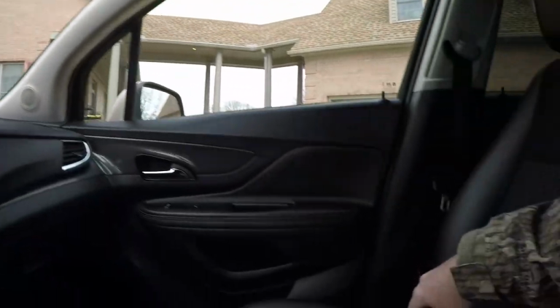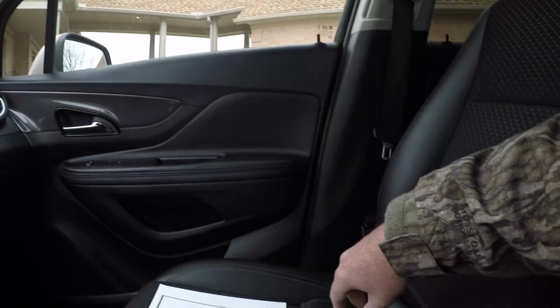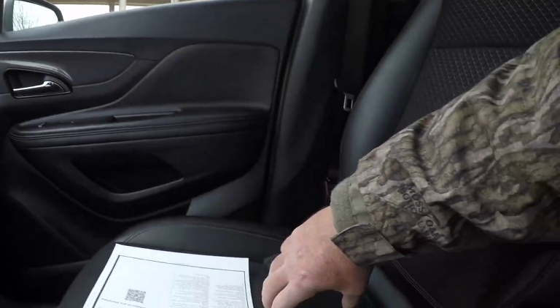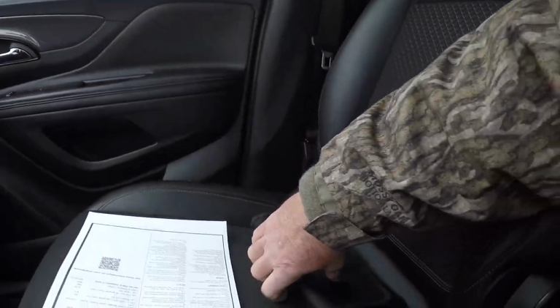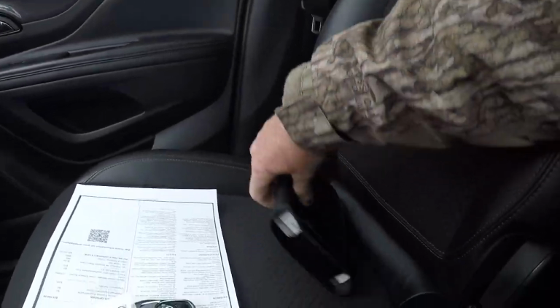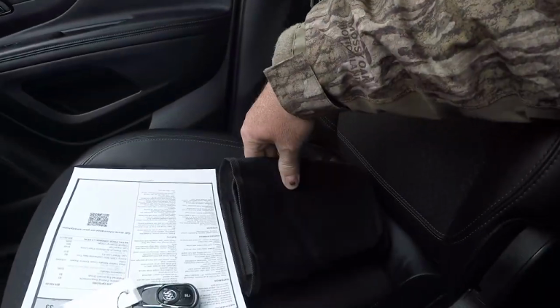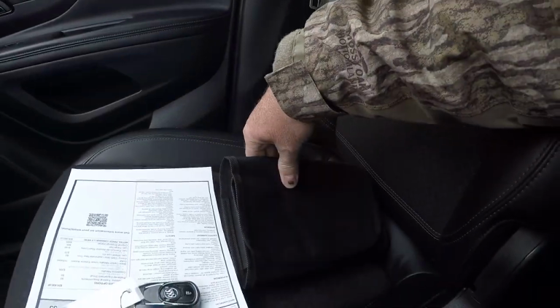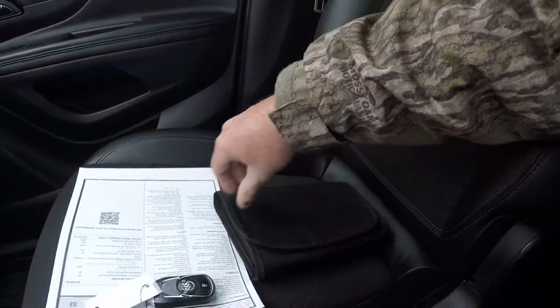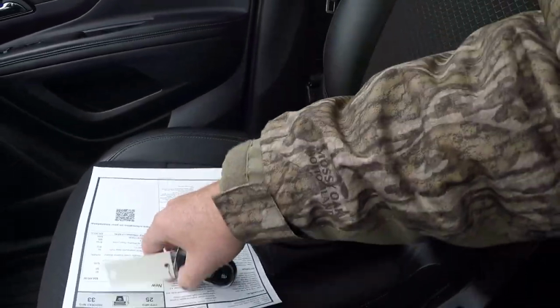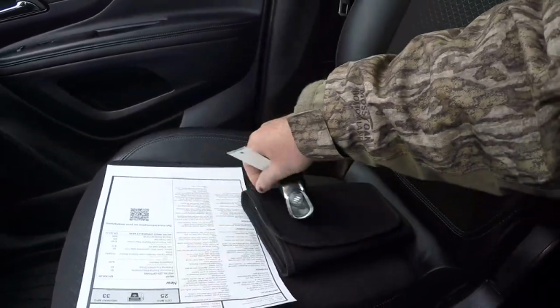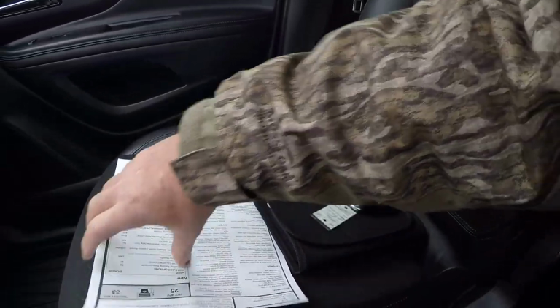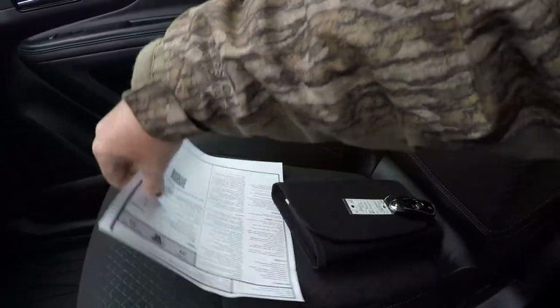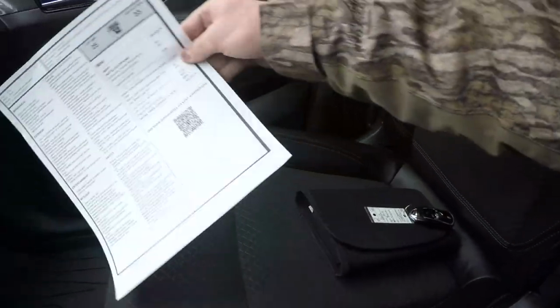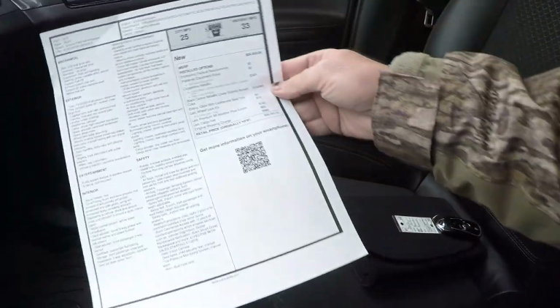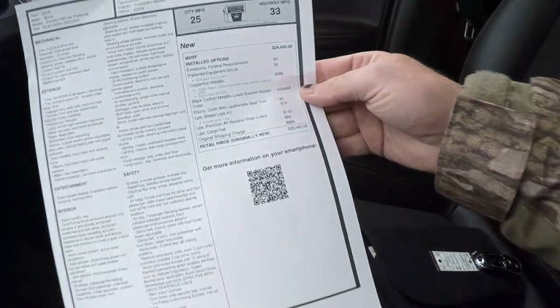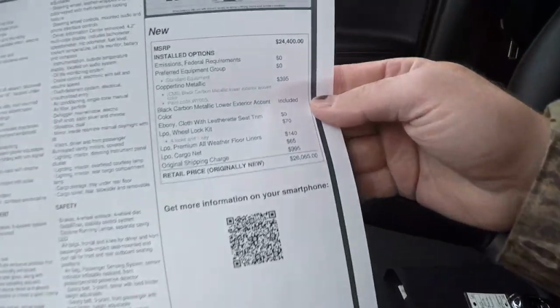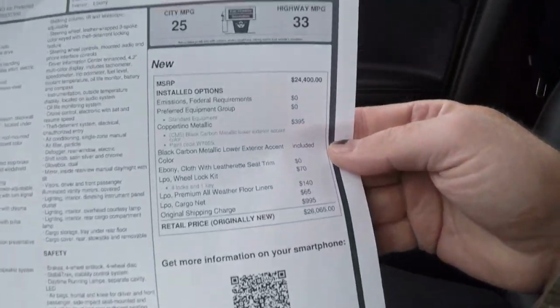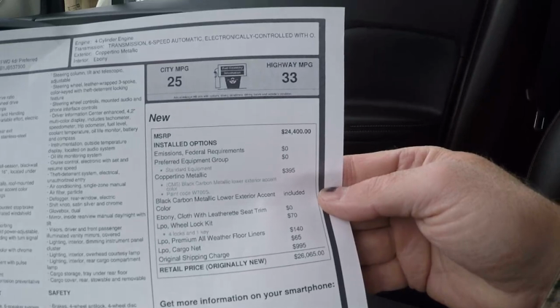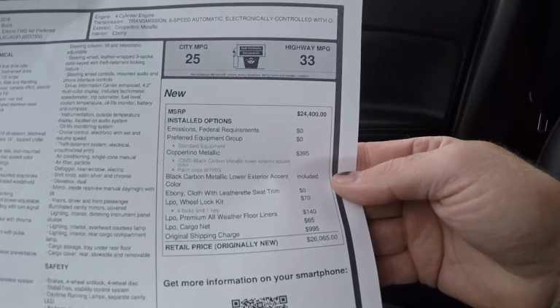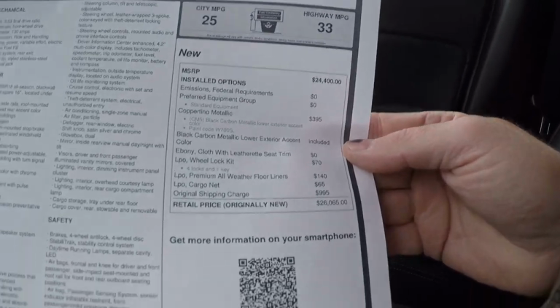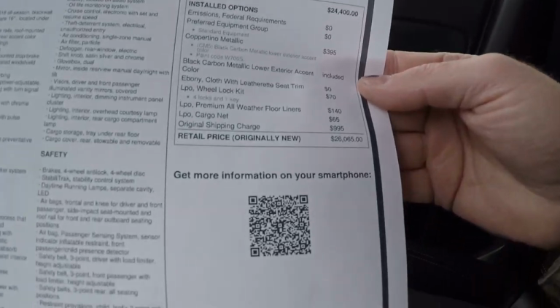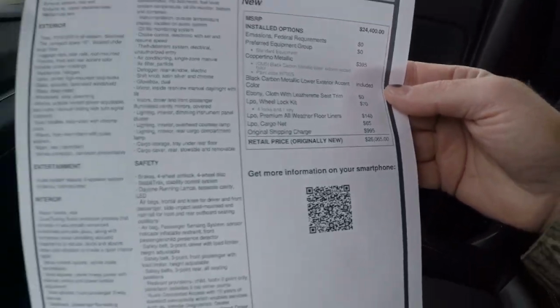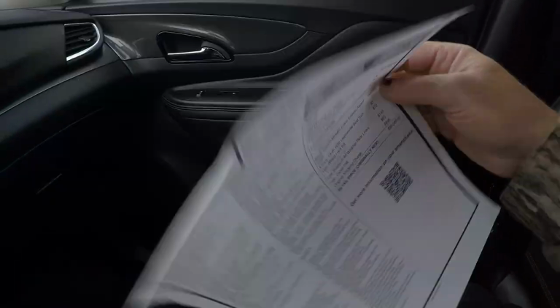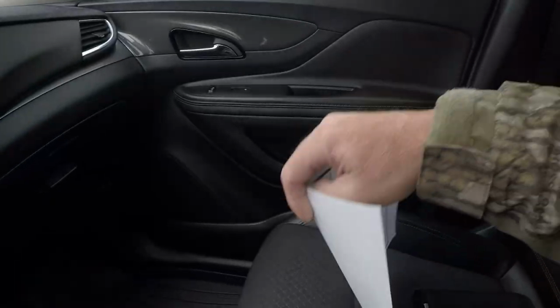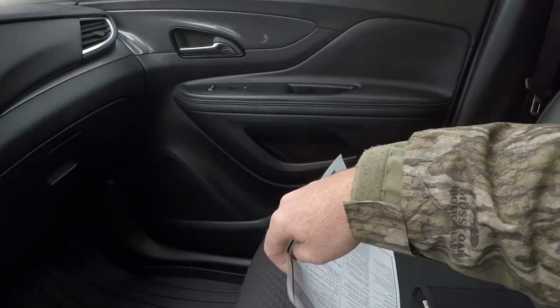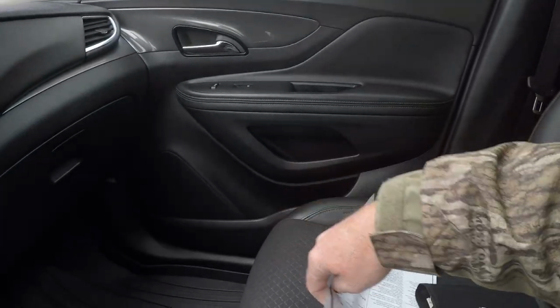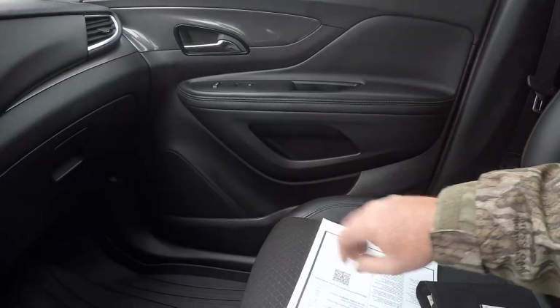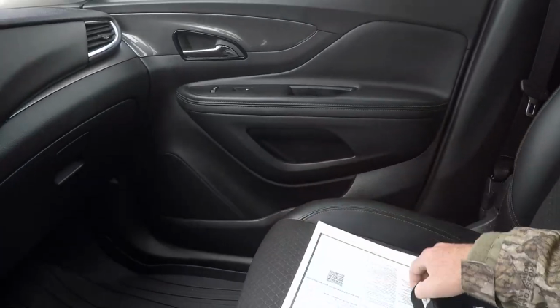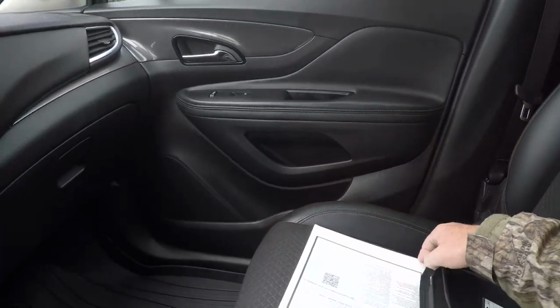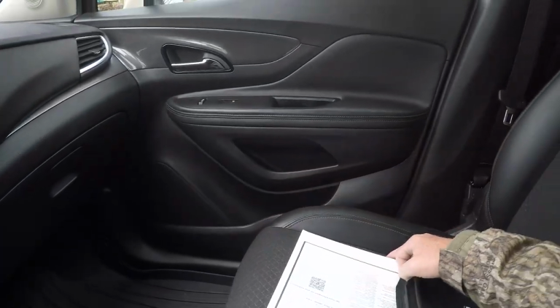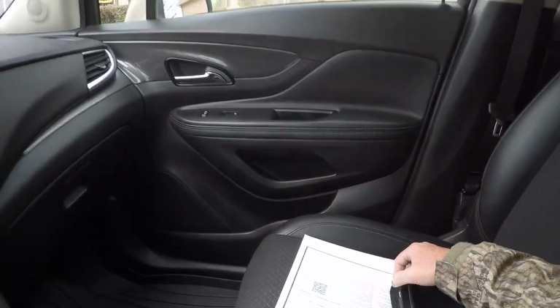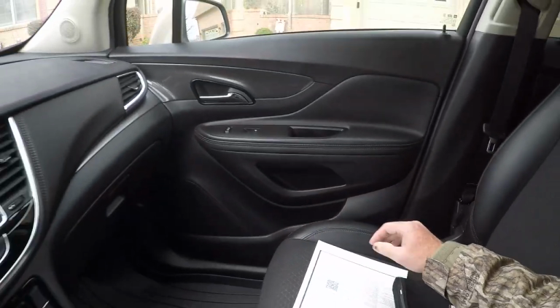It has OnStar, the owner's manual, and the original window sticker. It's priced right at $26,000 — tremendous savings considering it's just like new.